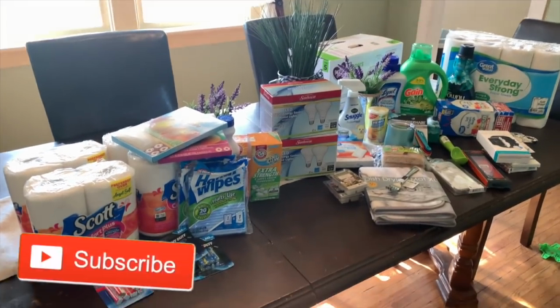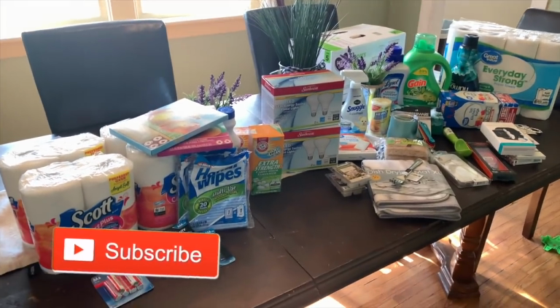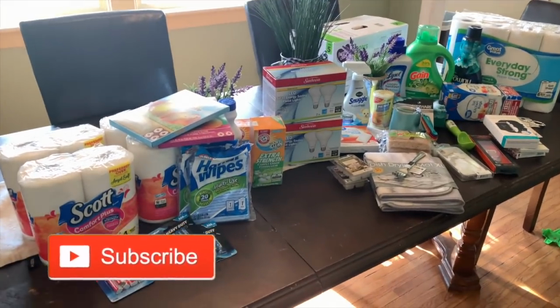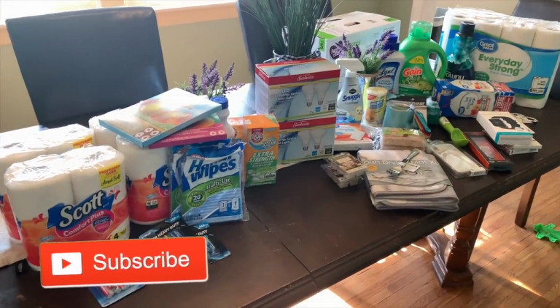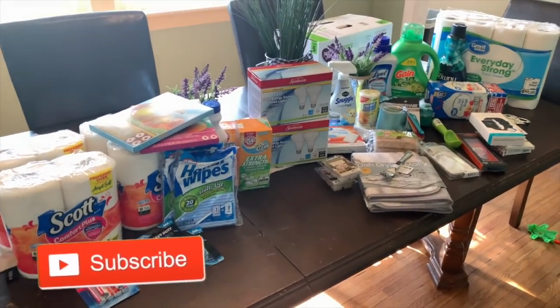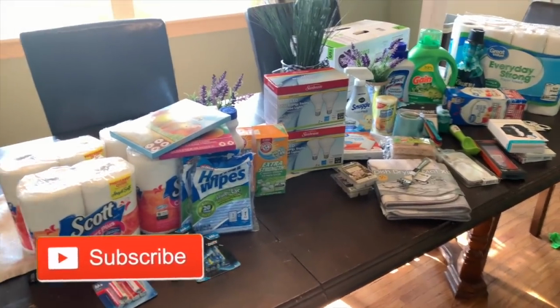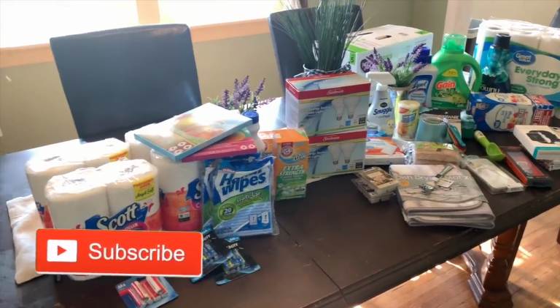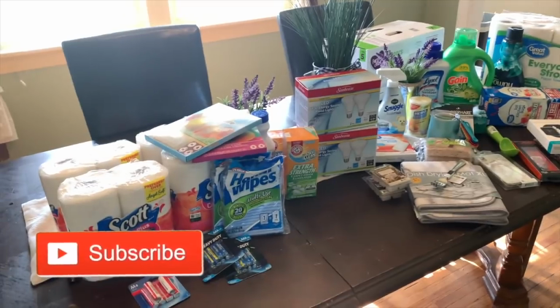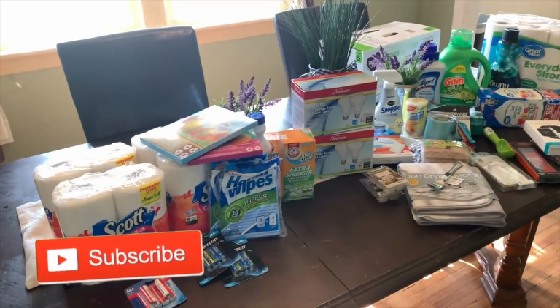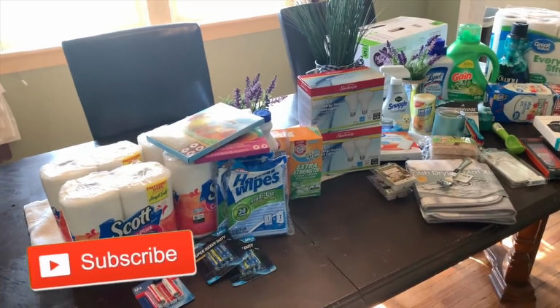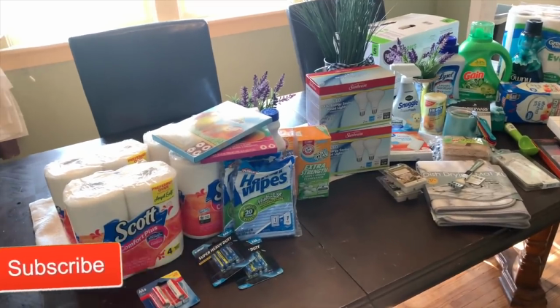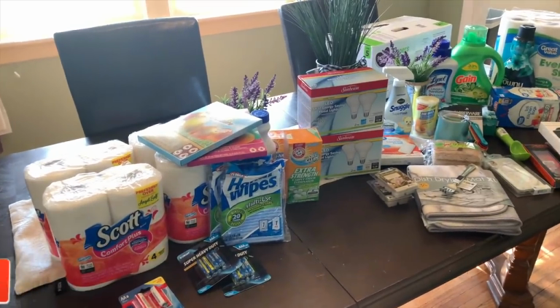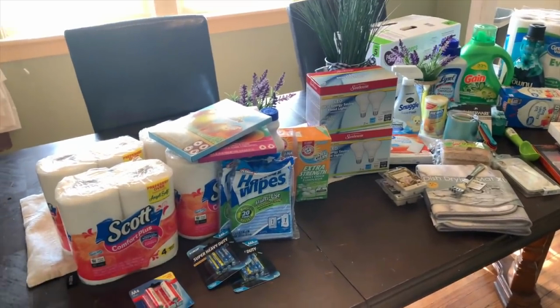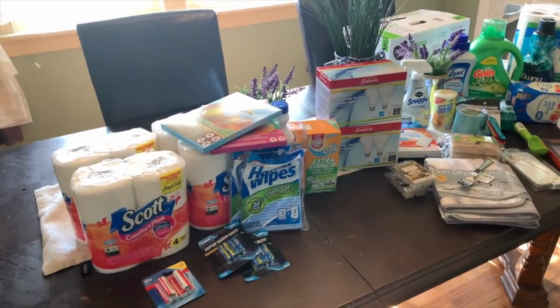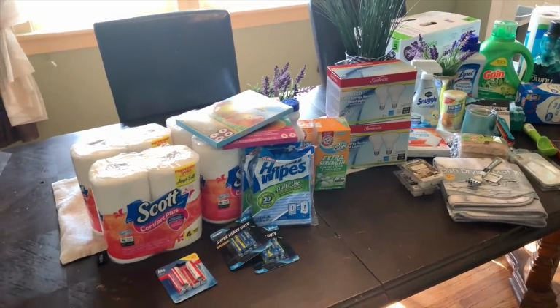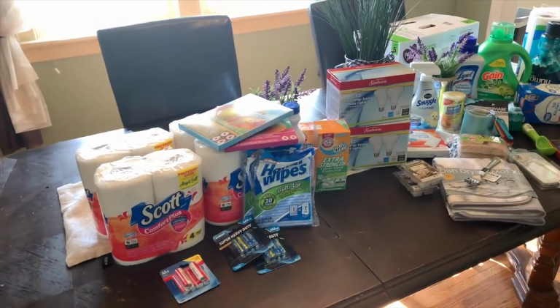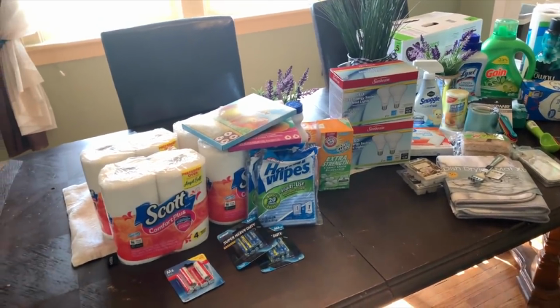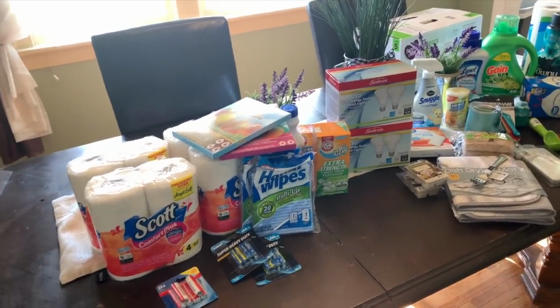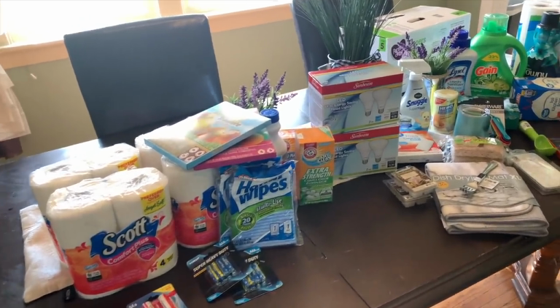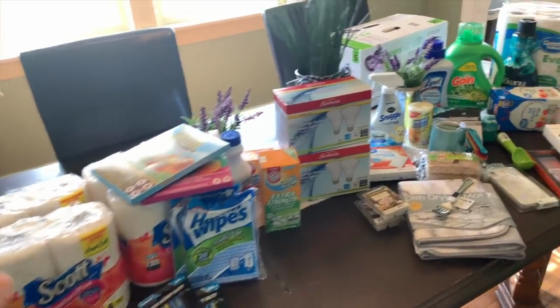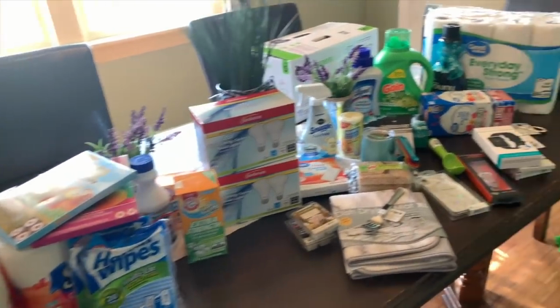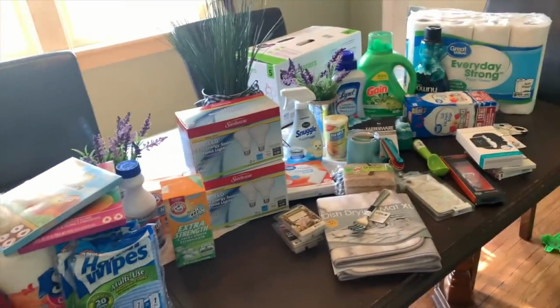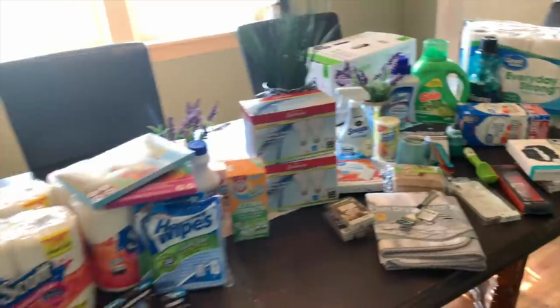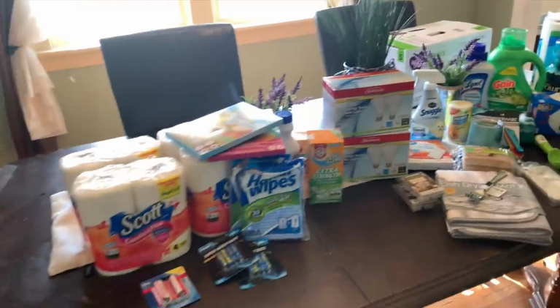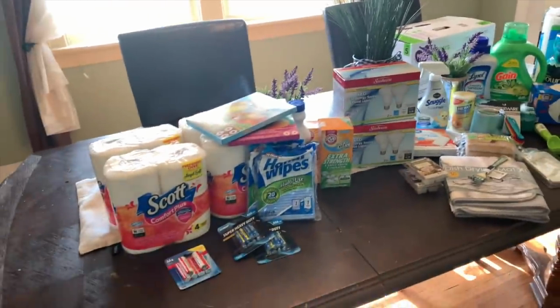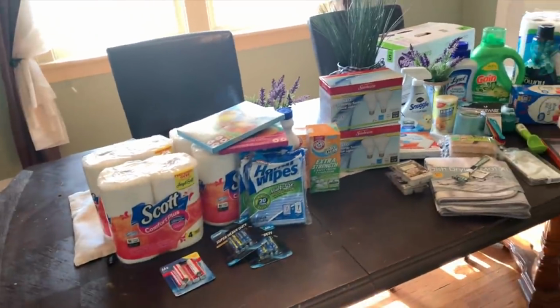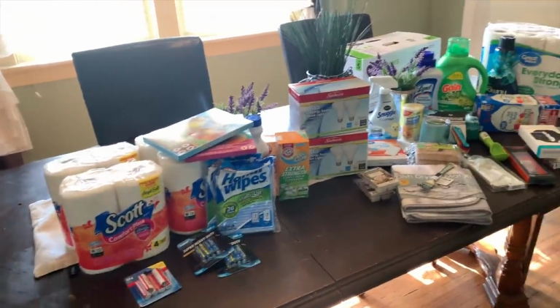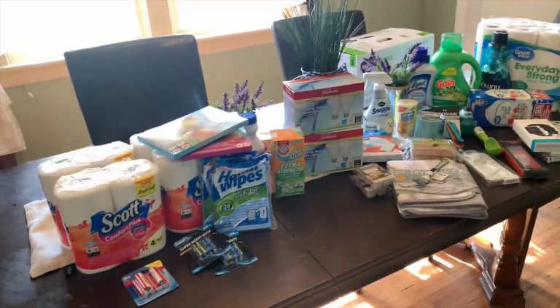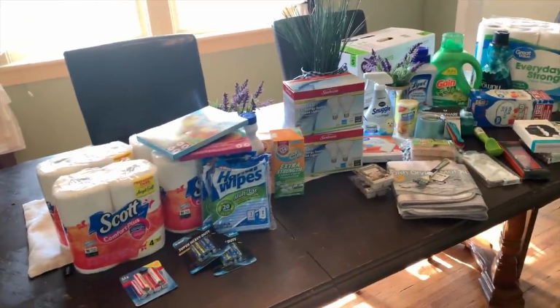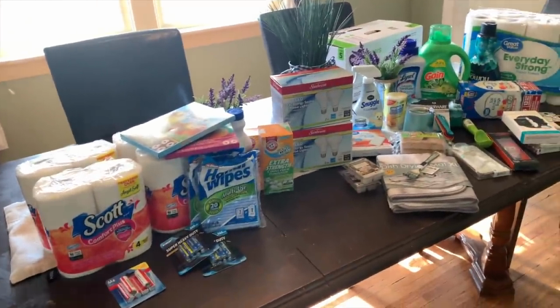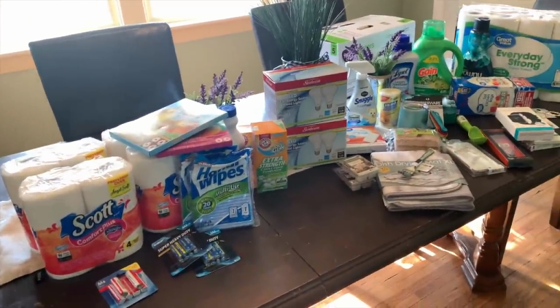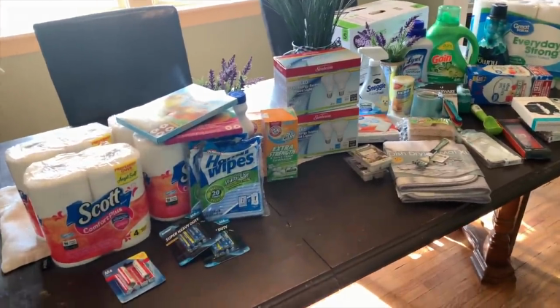Hey guys, welcome back to my channel! Today's video is going to be a haul video. We went to the Dollar Tree and Walmart, and as you guys can tell, this is going to be a home essentials haul.